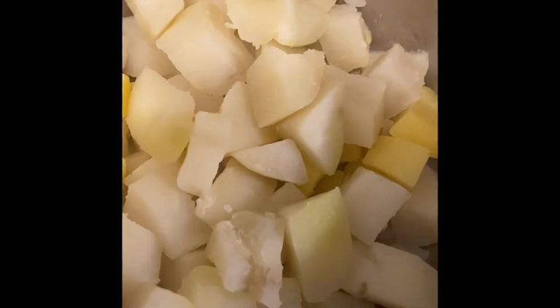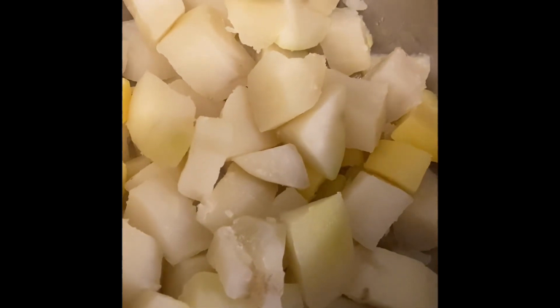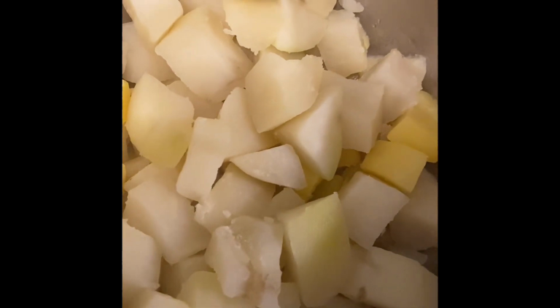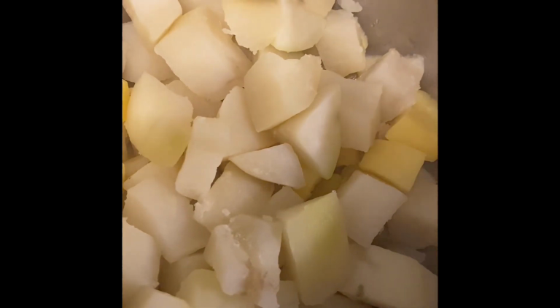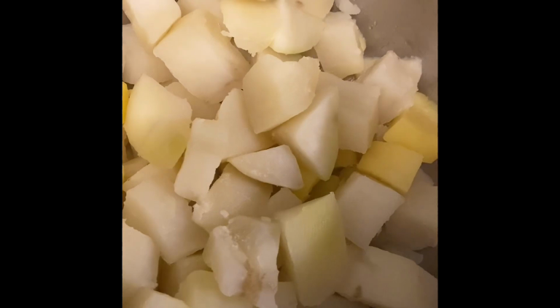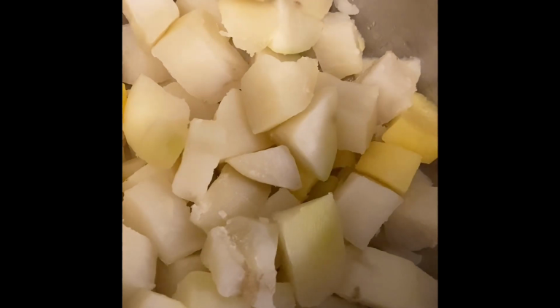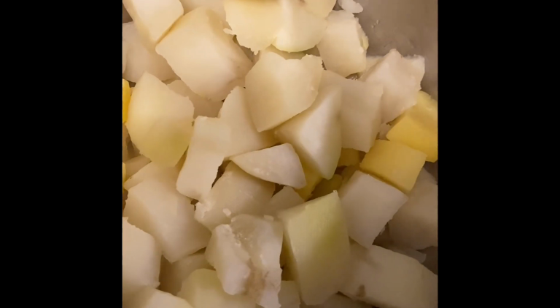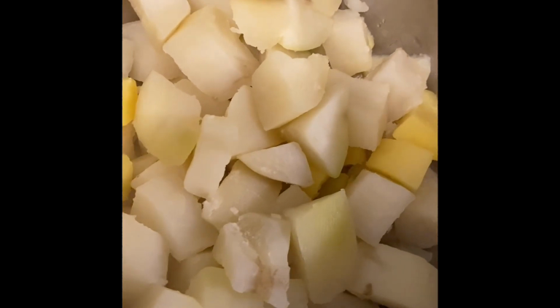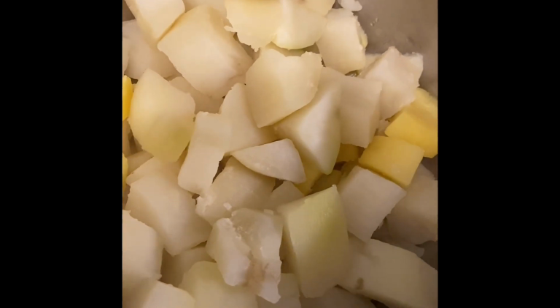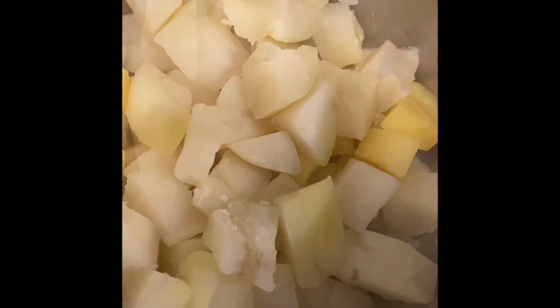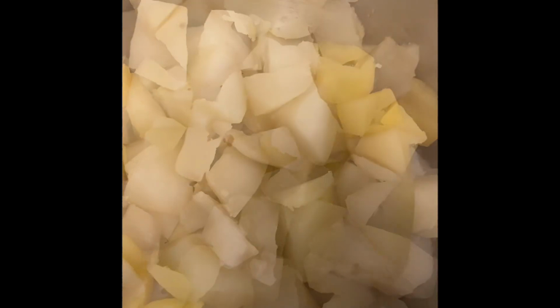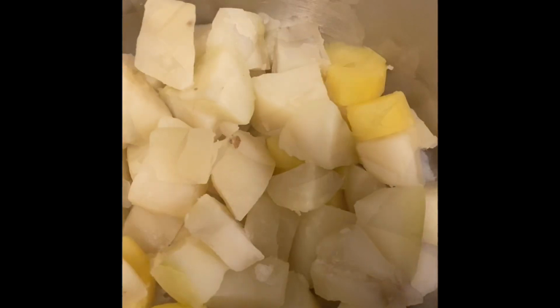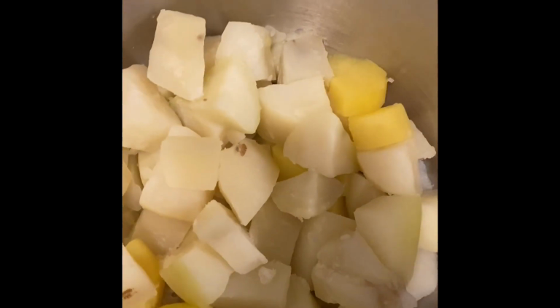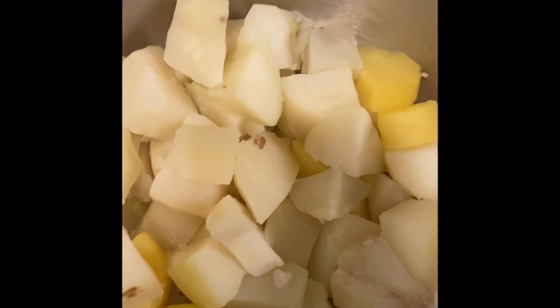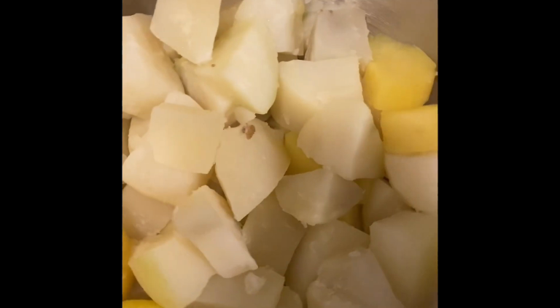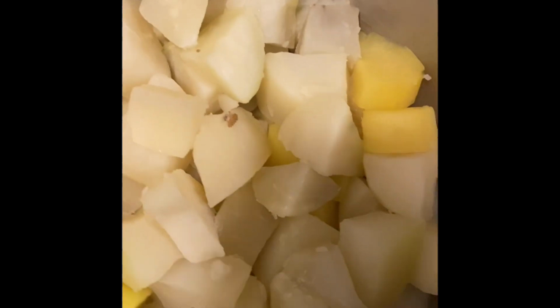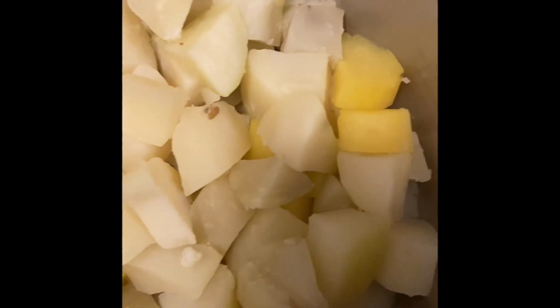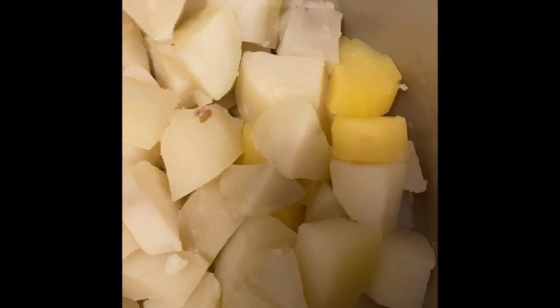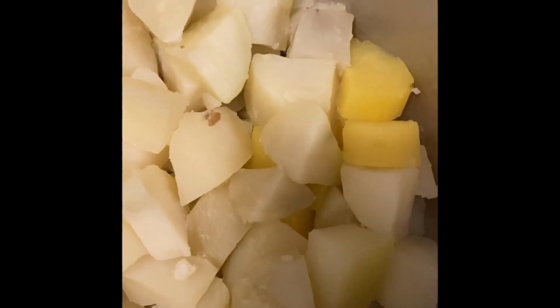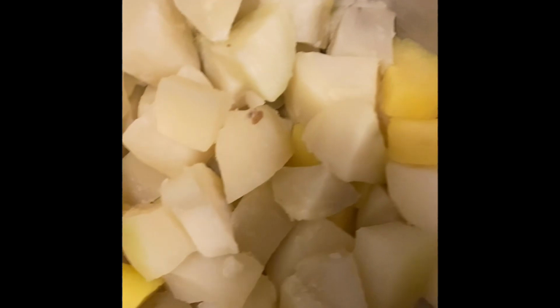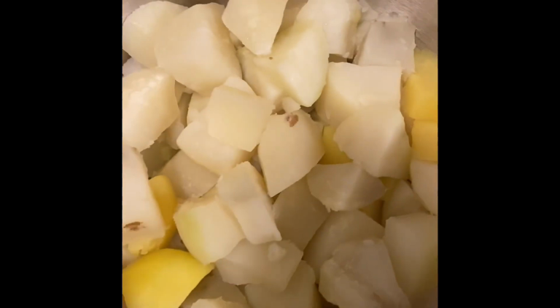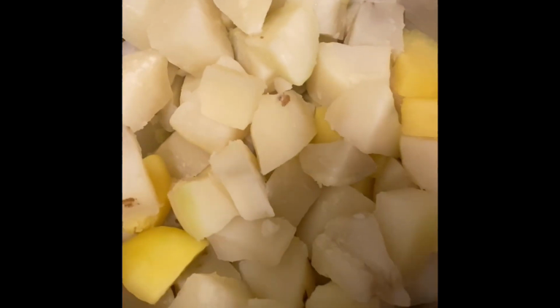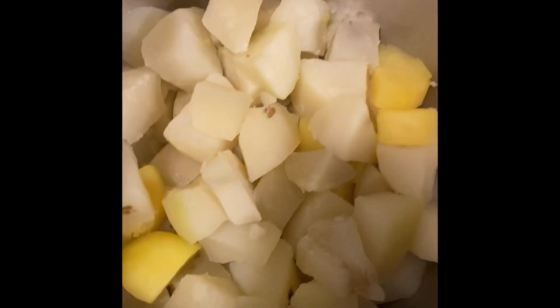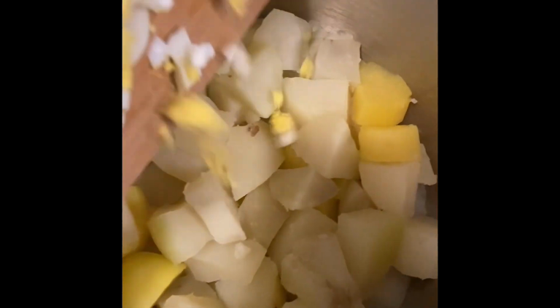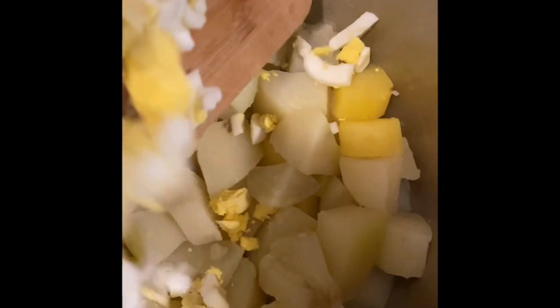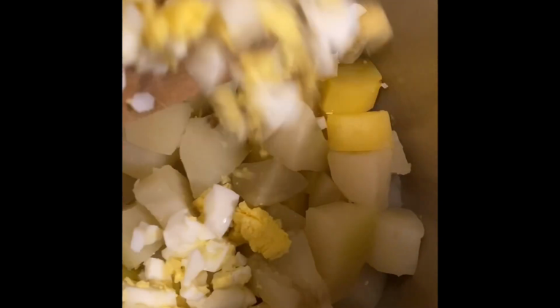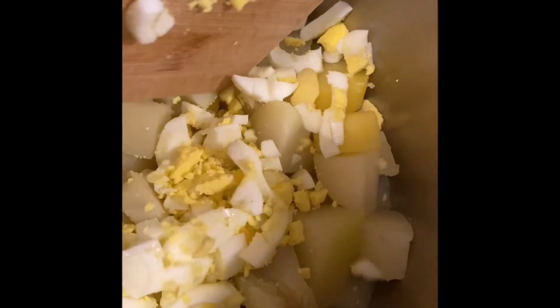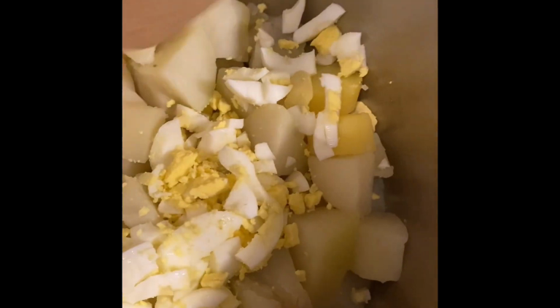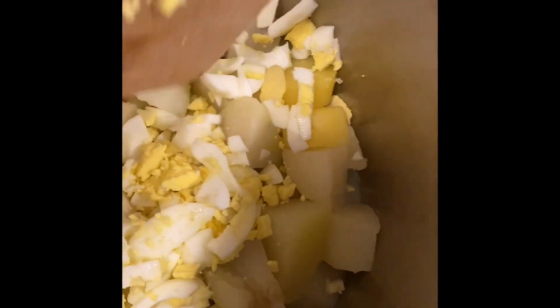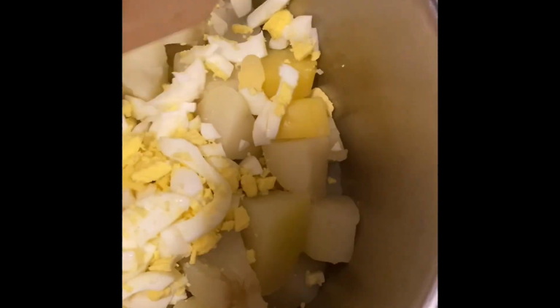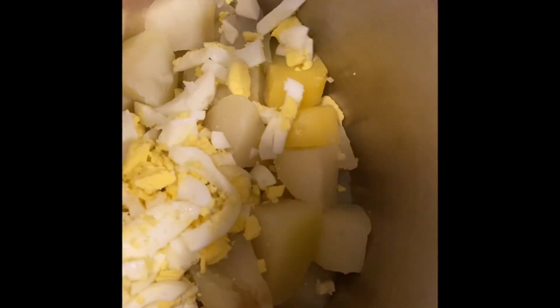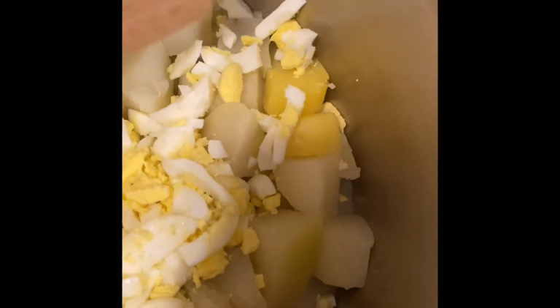I chopped up cilantro, jalapeño pepper — because I love spicy food — and onions. And I also added a dash of vinegar.